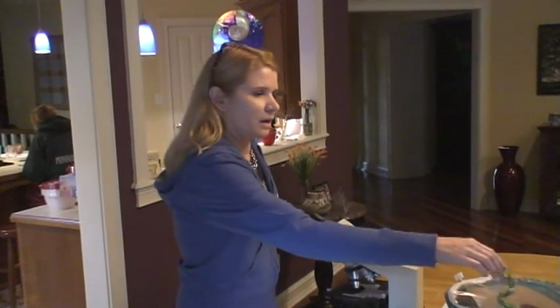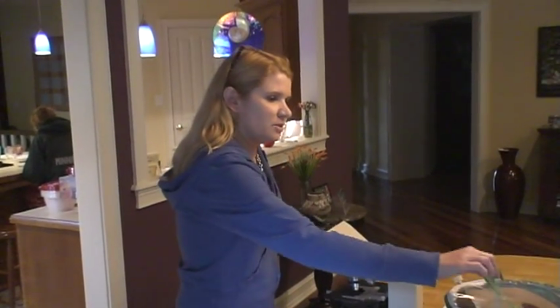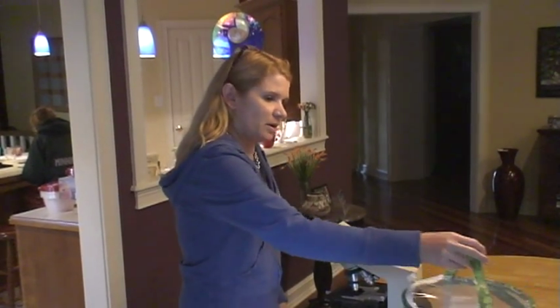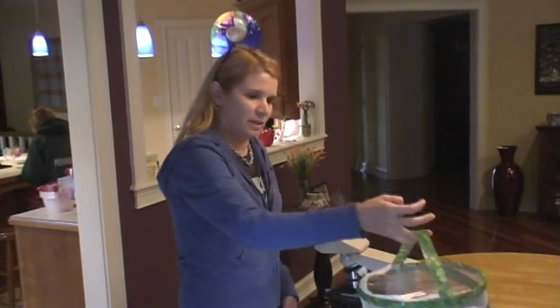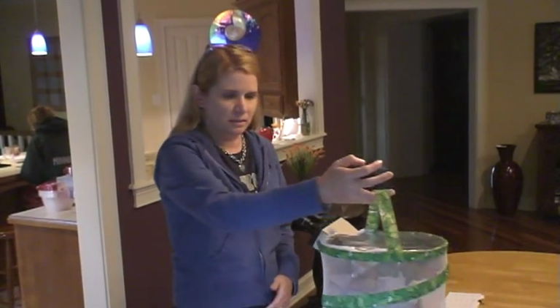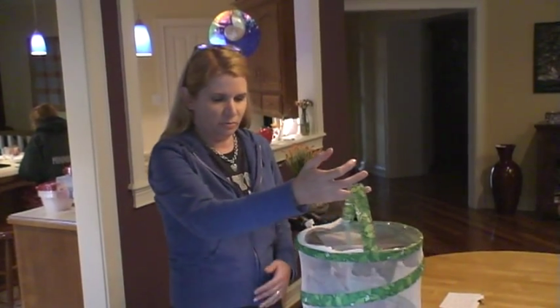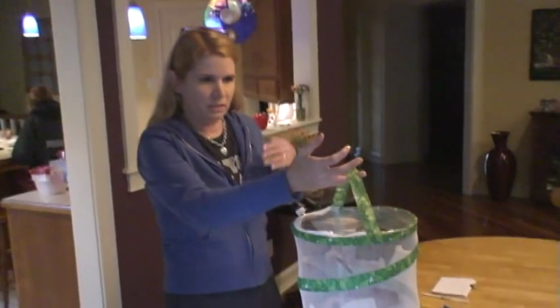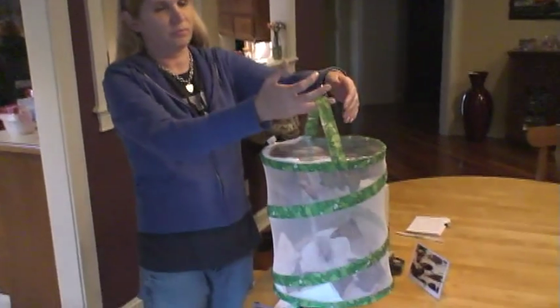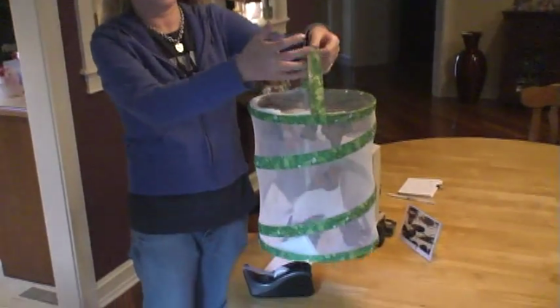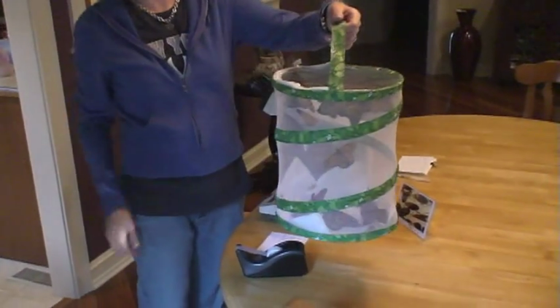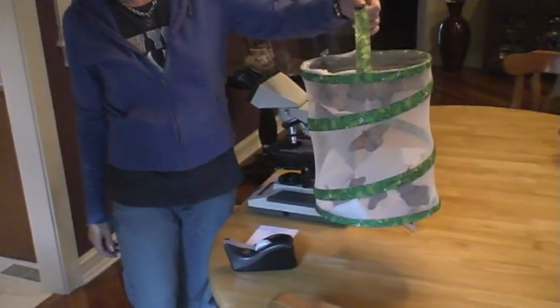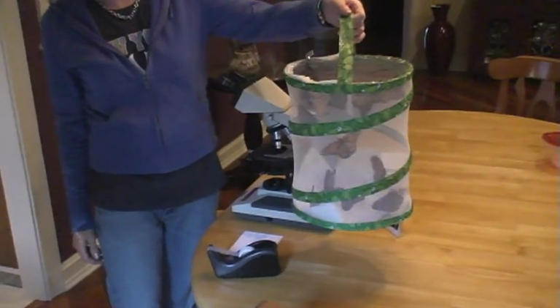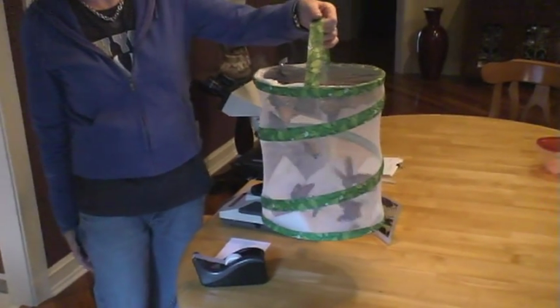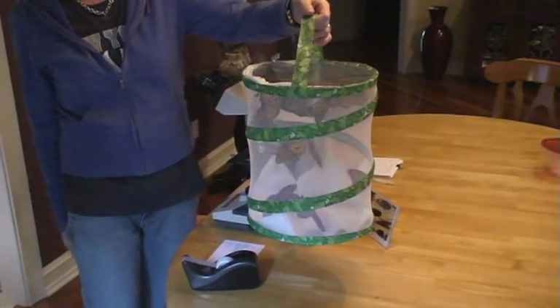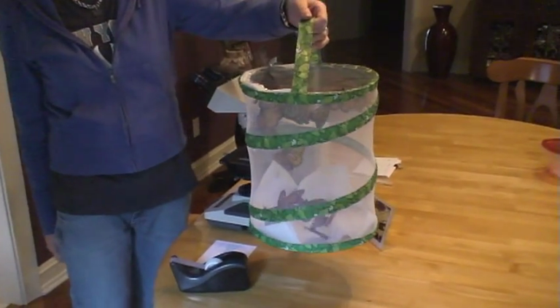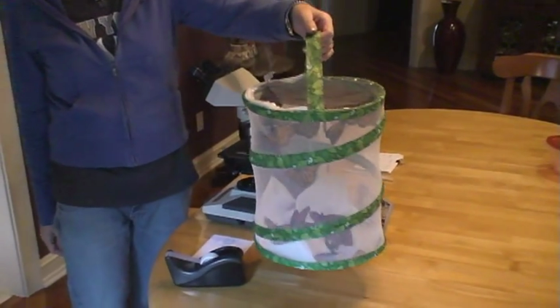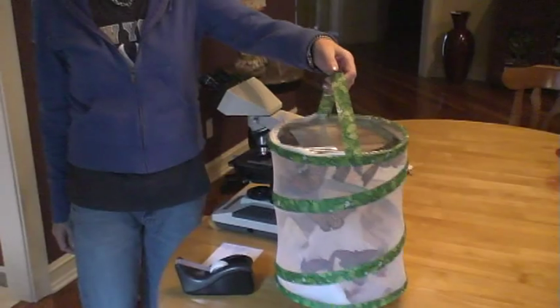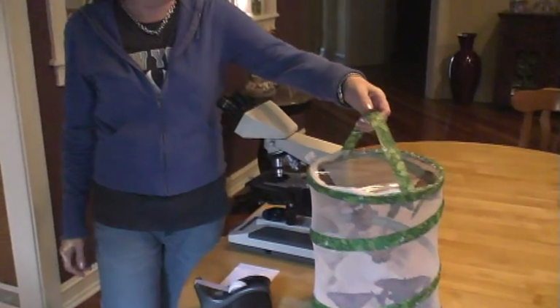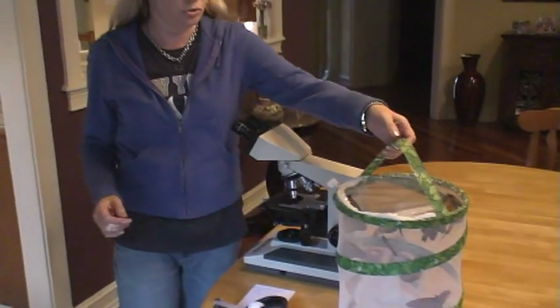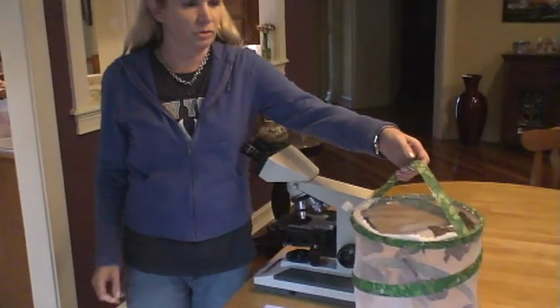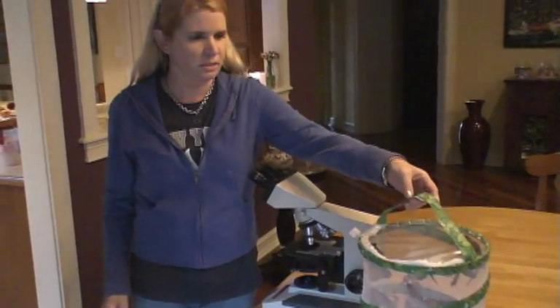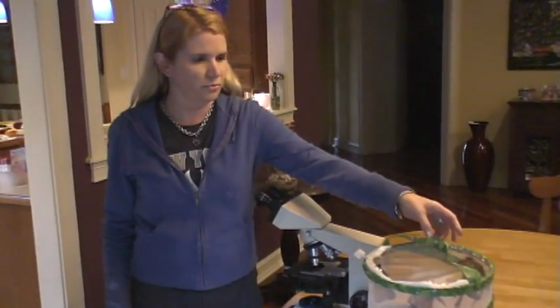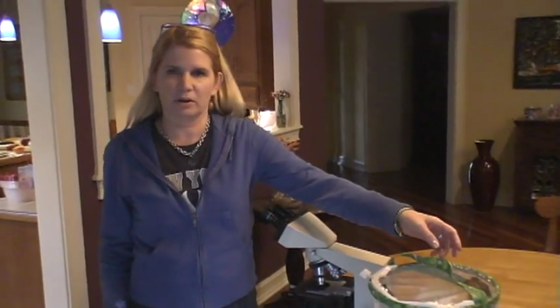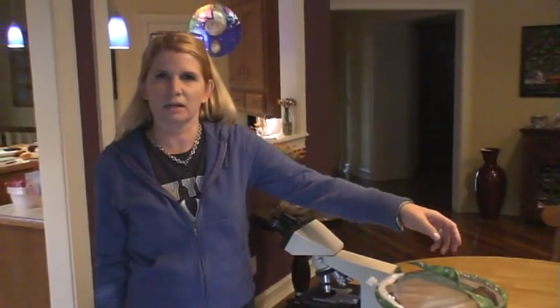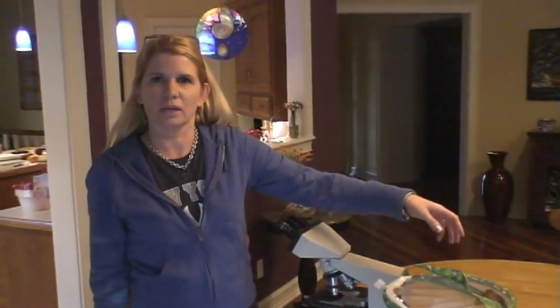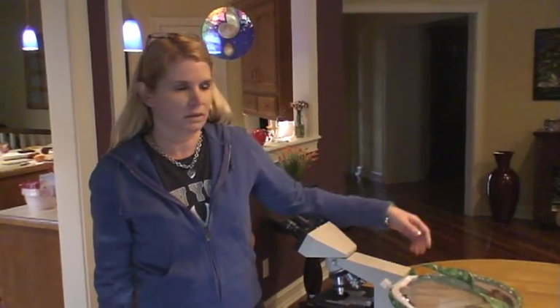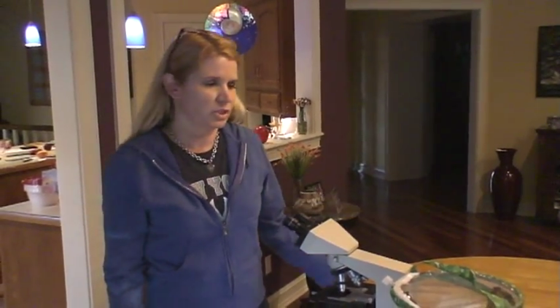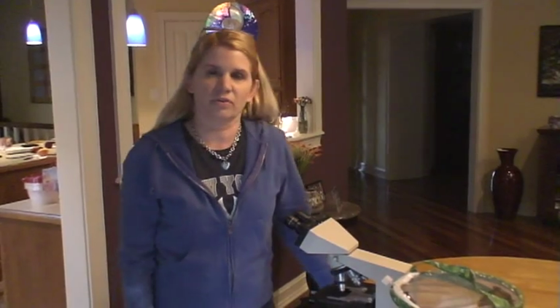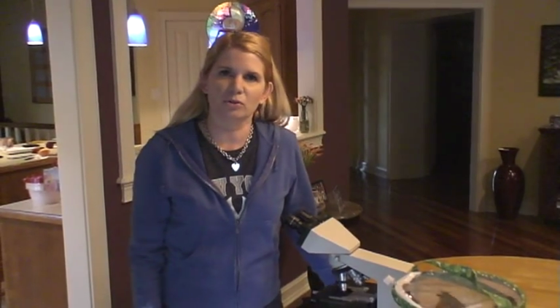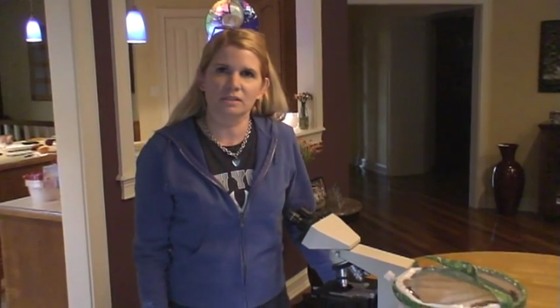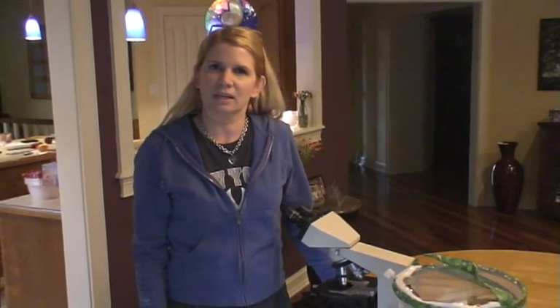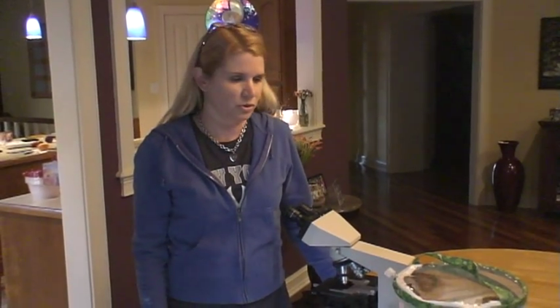These are monarch butterflies that I have raised from eggs that I found on the milkweed in my backyard. I'm going to show you how to test them for the parasite OE, which stands for Ophiocystis electroscura.